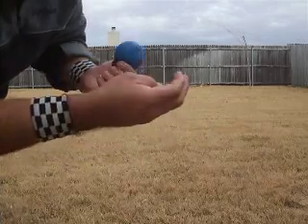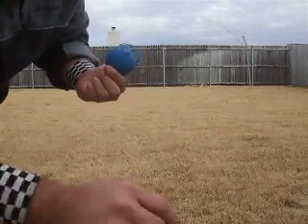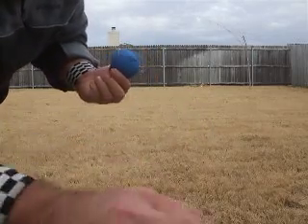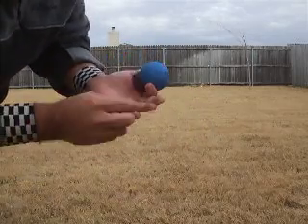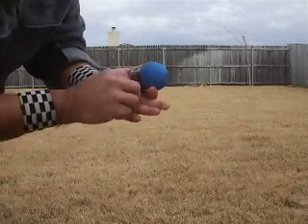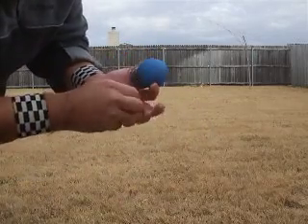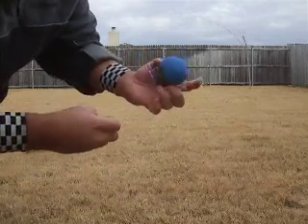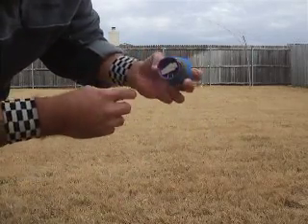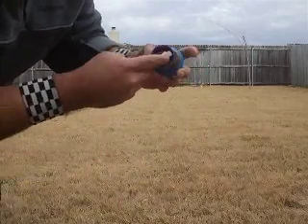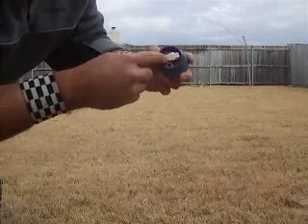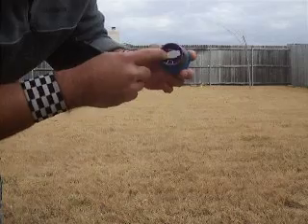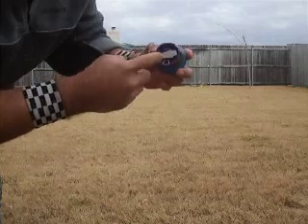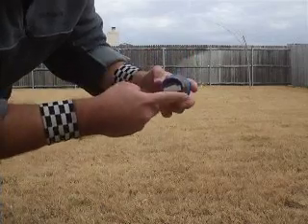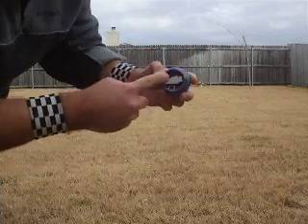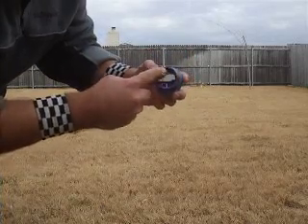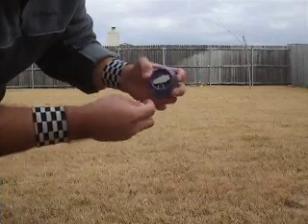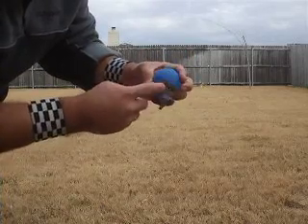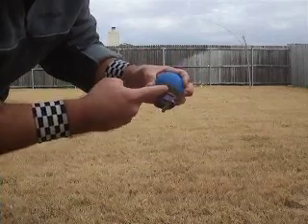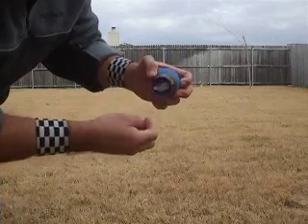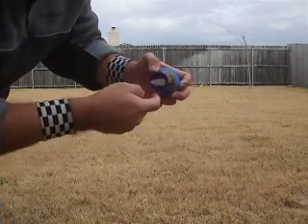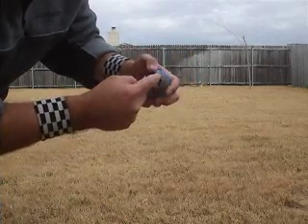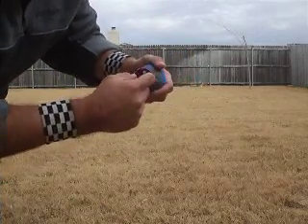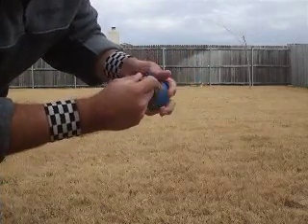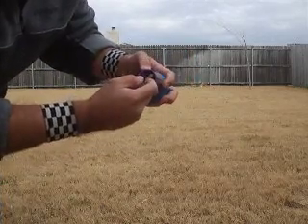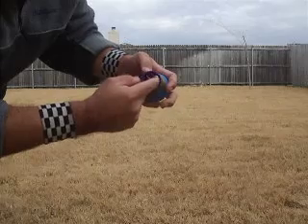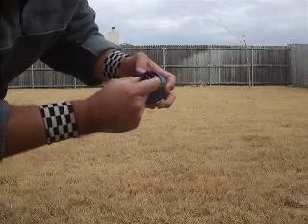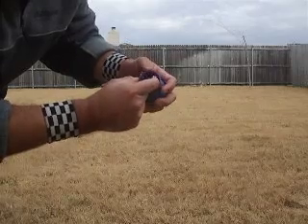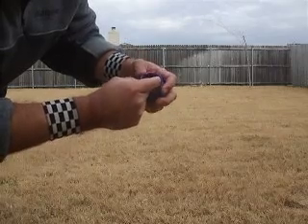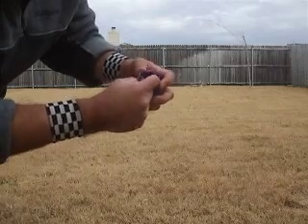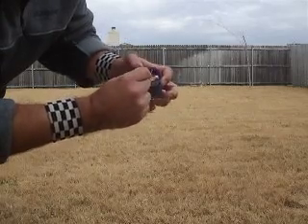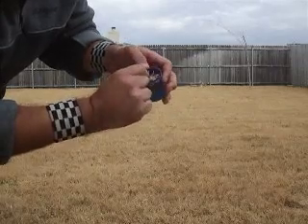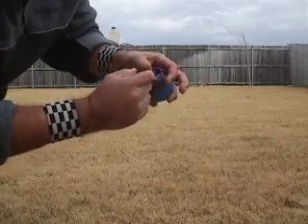Cut off one of them. Put it in the firing device, inside the juice cap. It's pinned down, glued down.